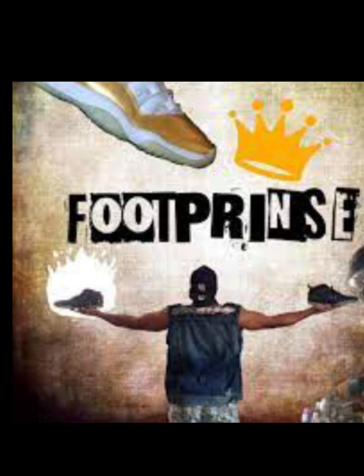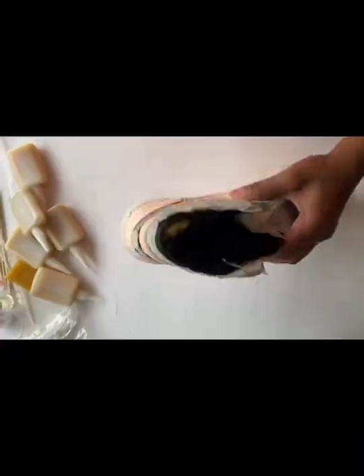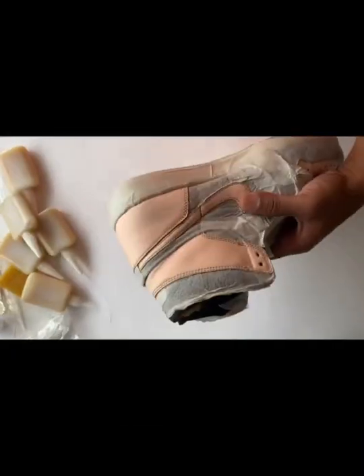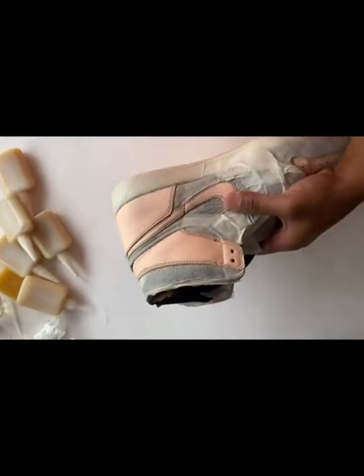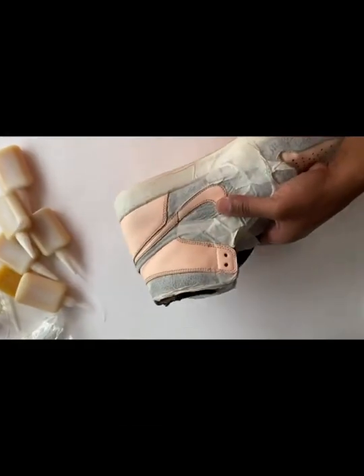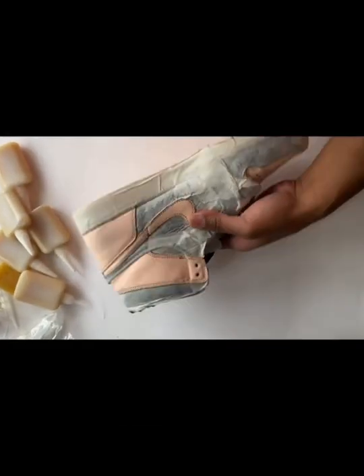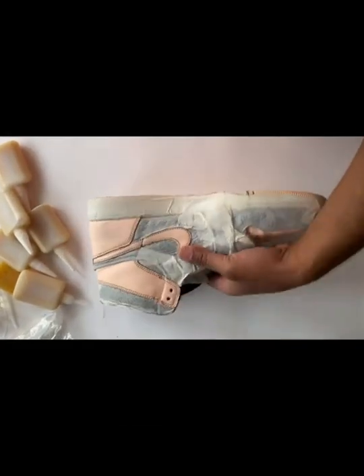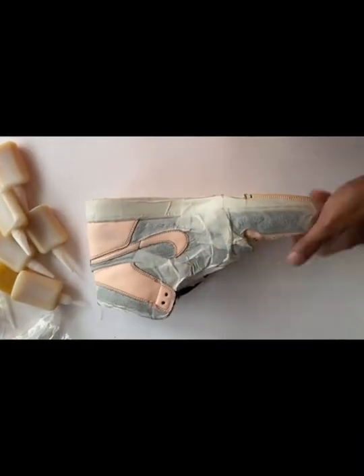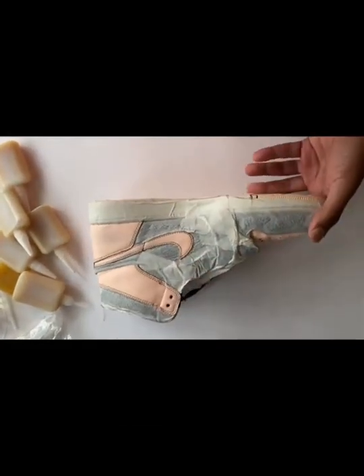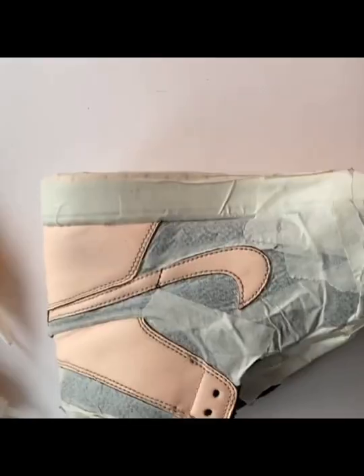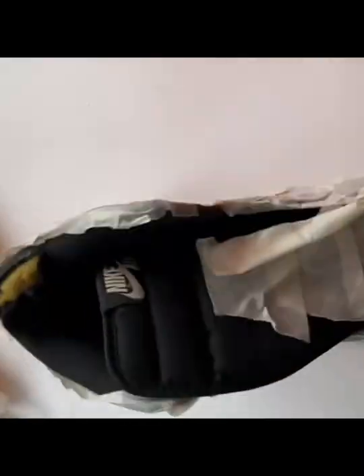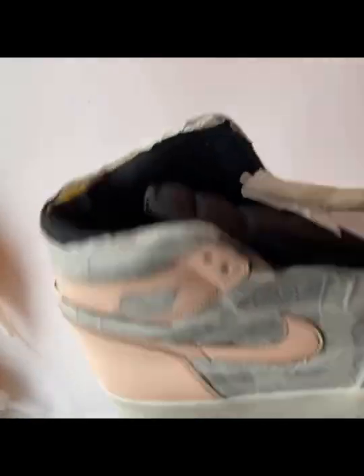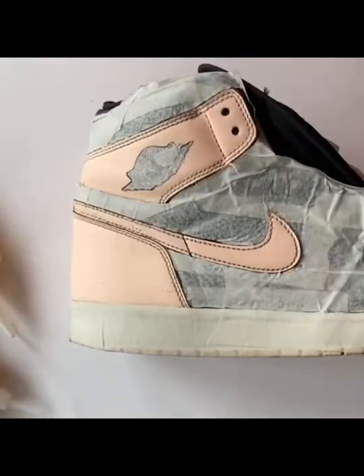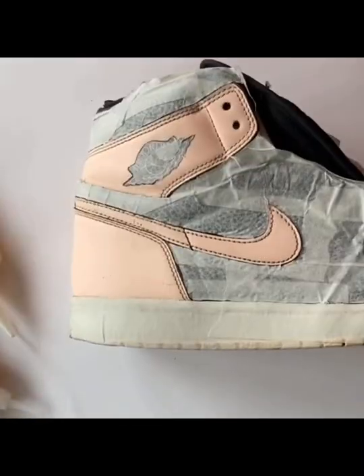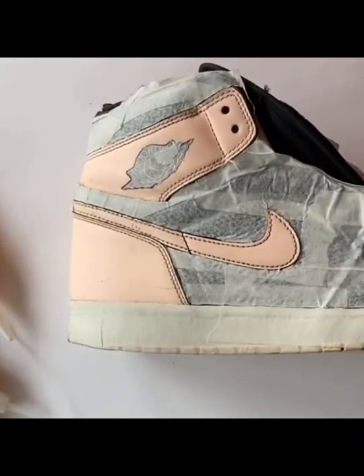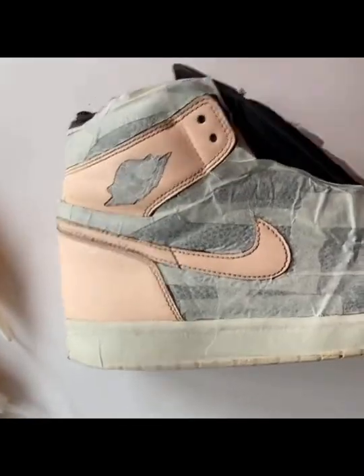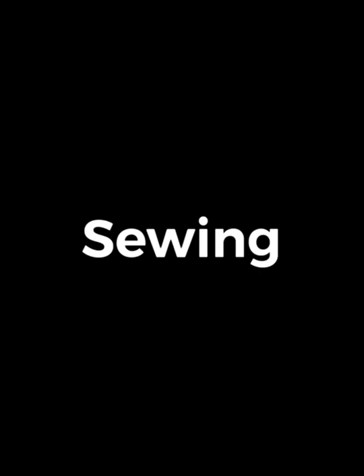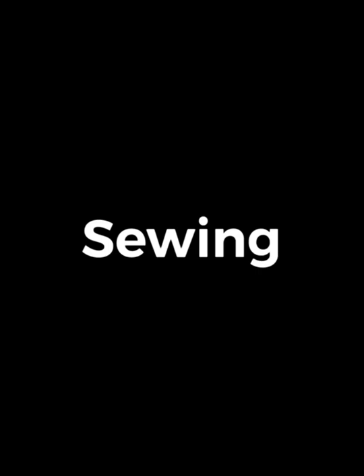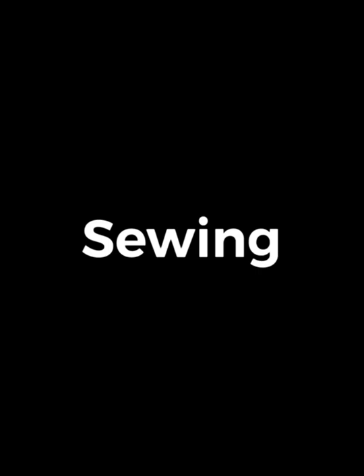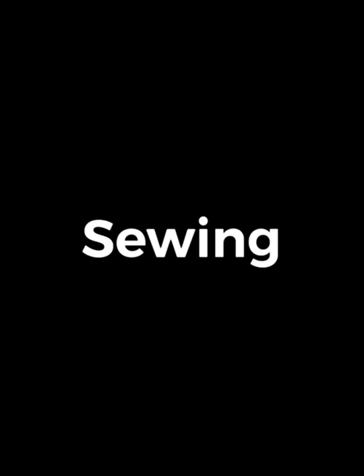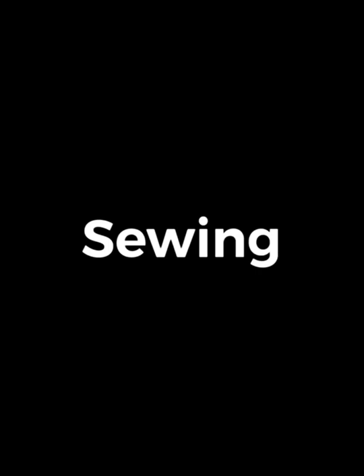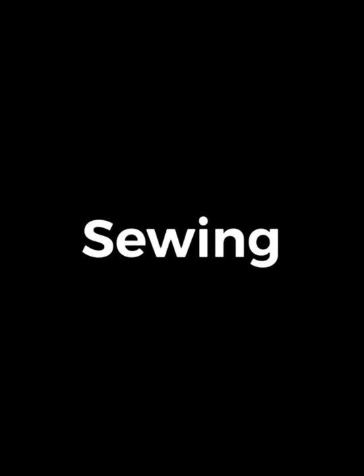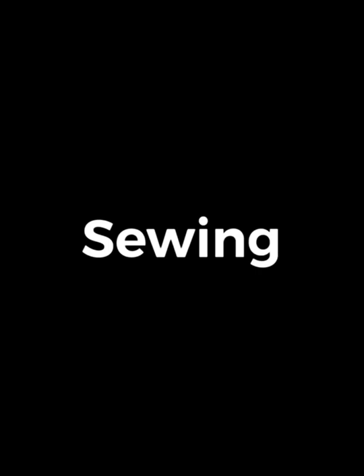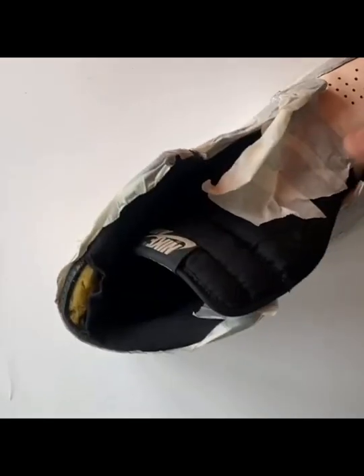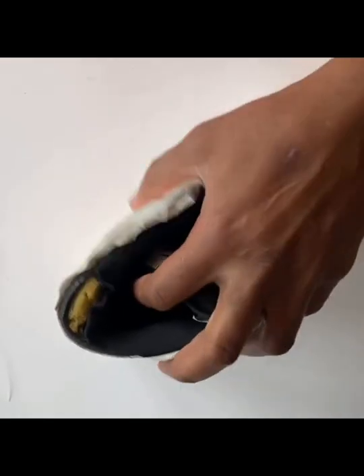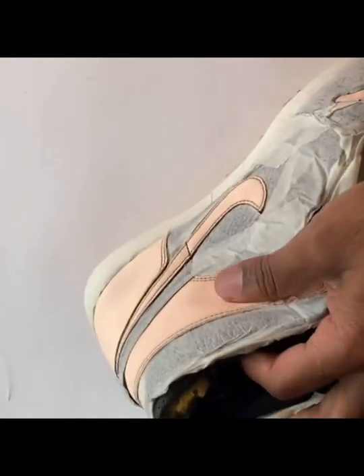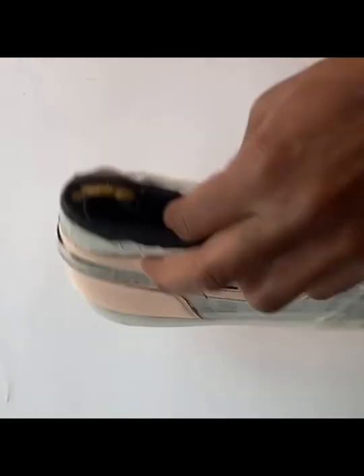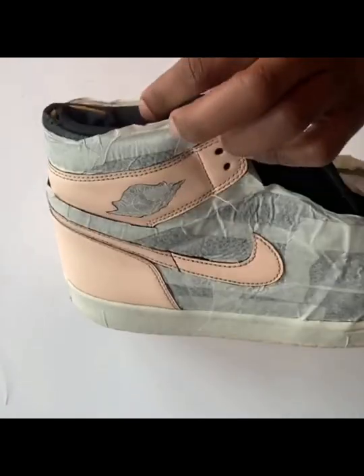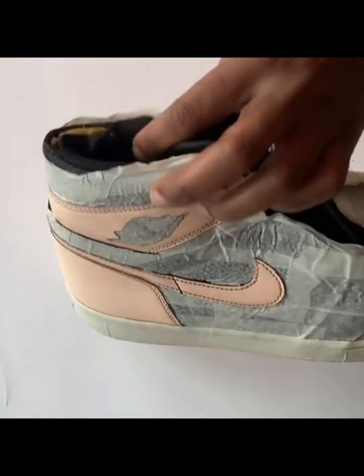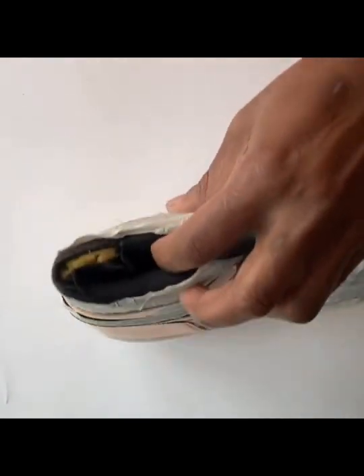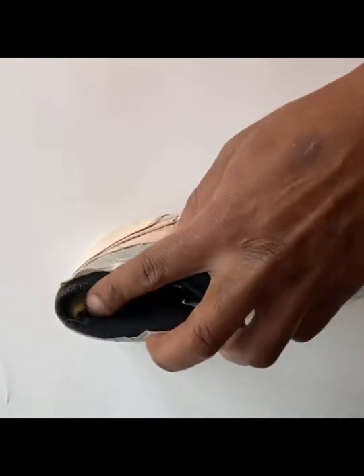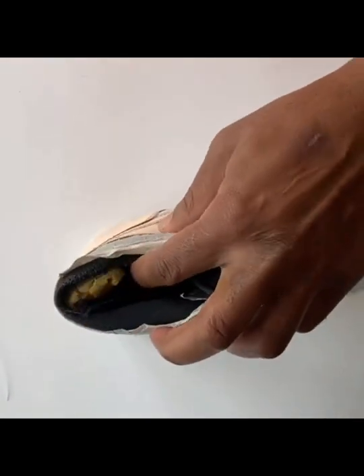We're about to do some sewing. Got a pair of Crimson Tint 2s, and we got a hole.